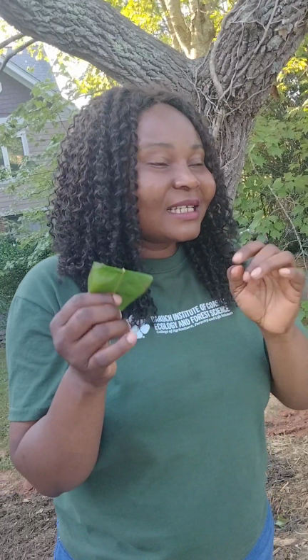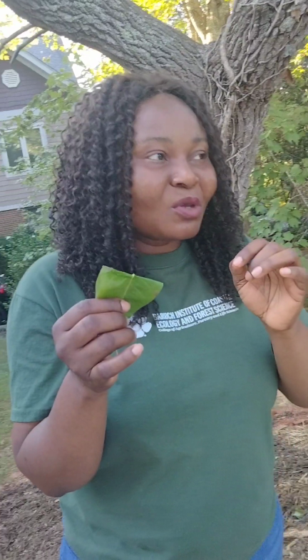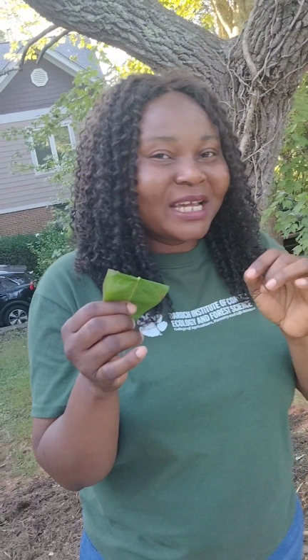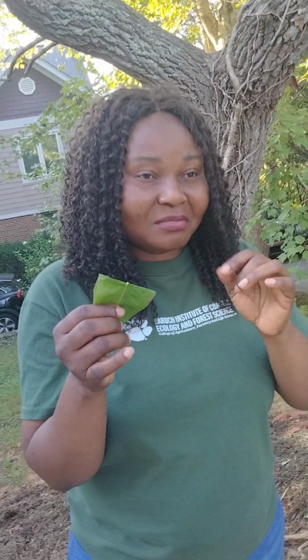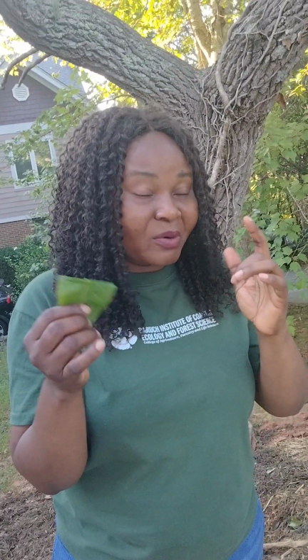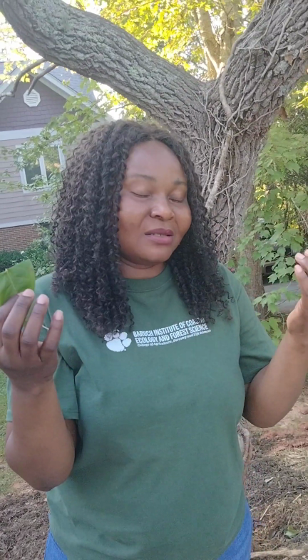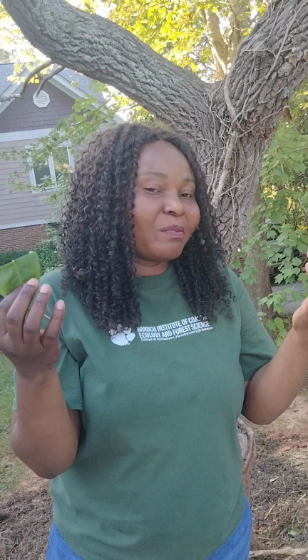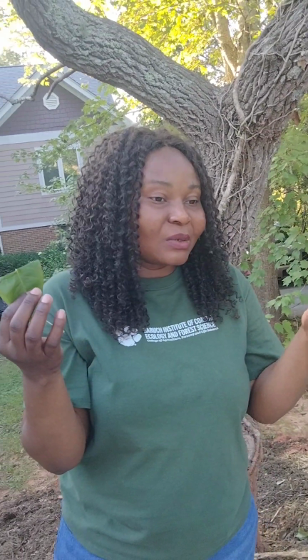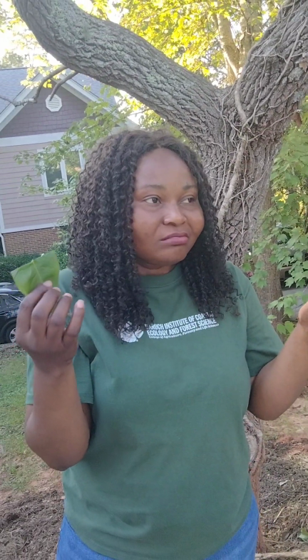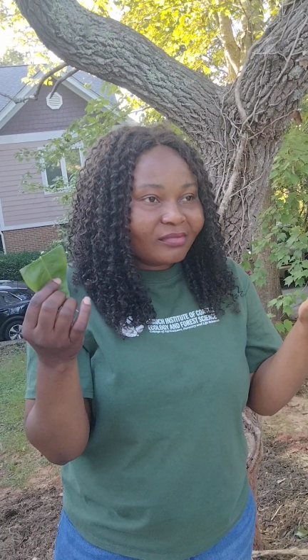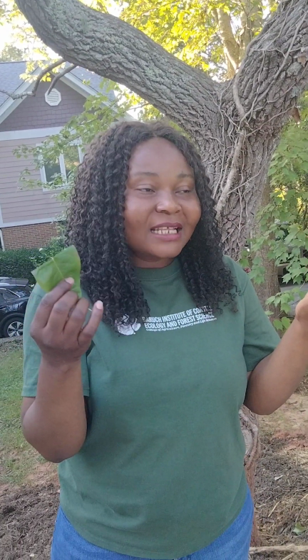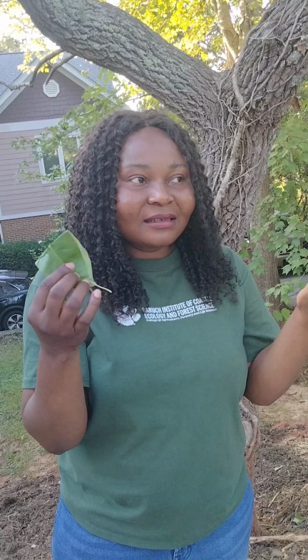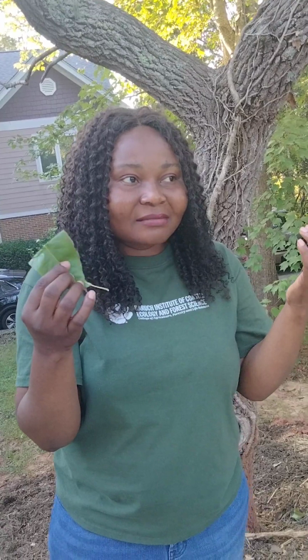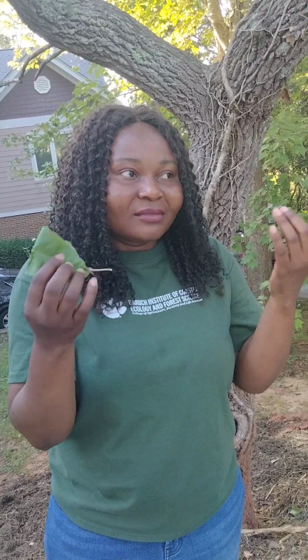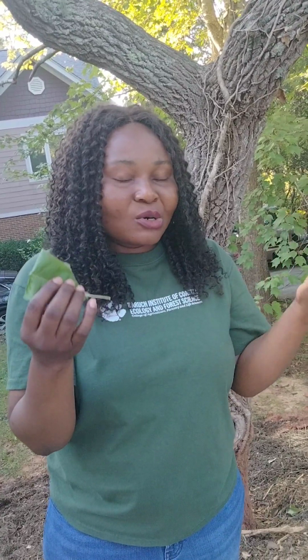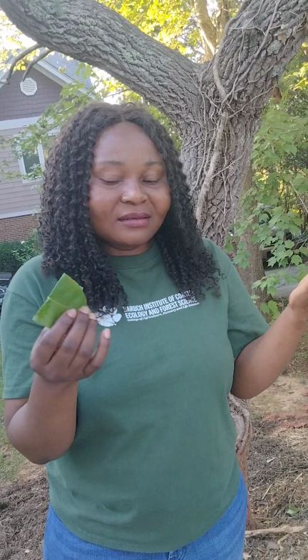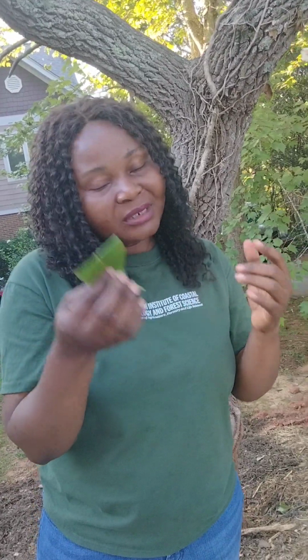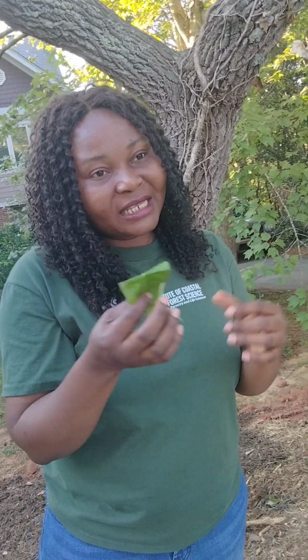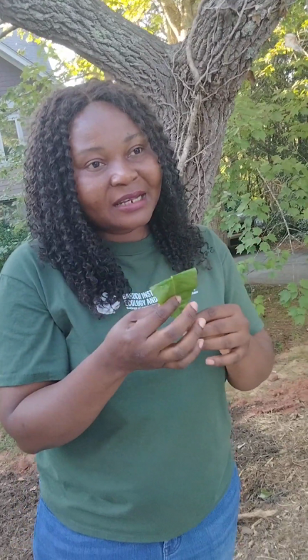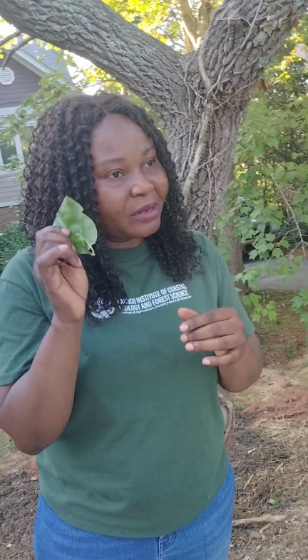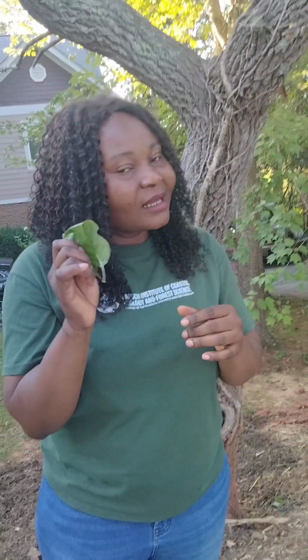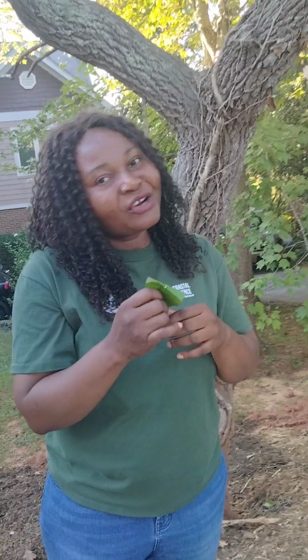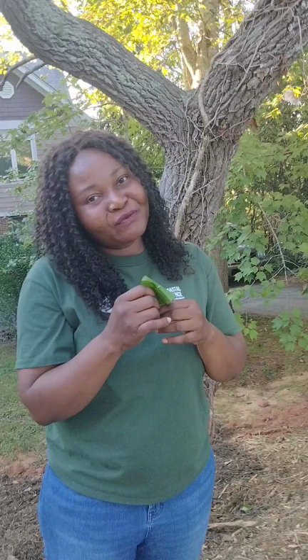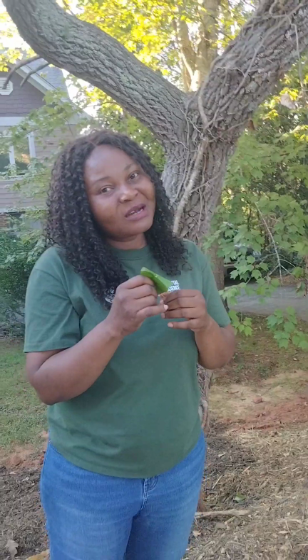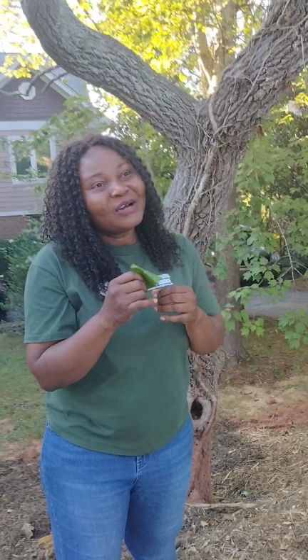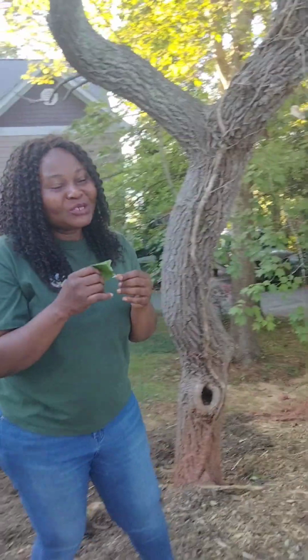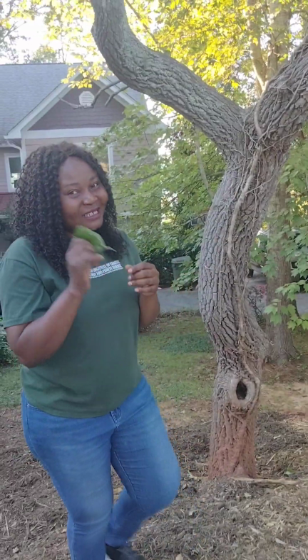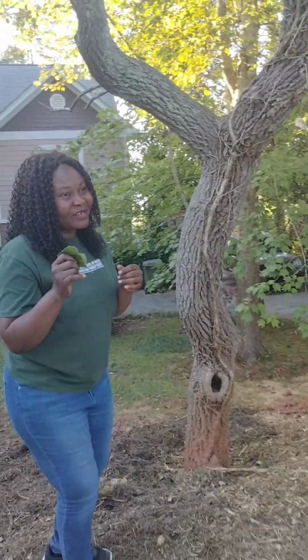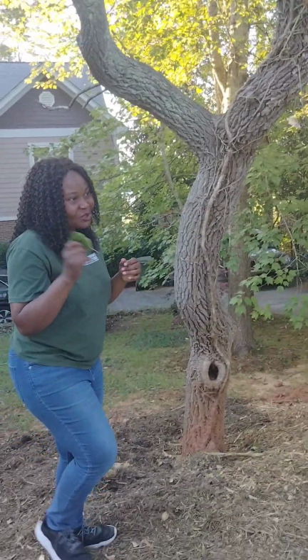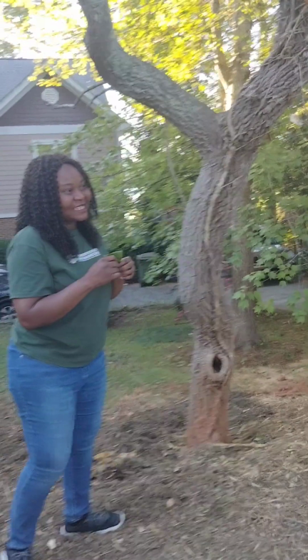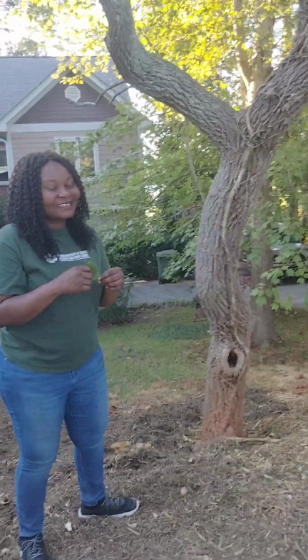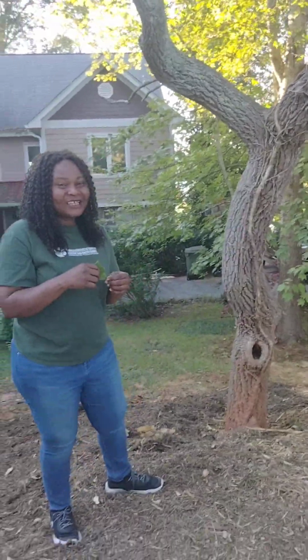Next time you might try it, probably when you have stomach pains or something like ulcers. Remember, the honey from the sourwood tree is very nice. Thank you.